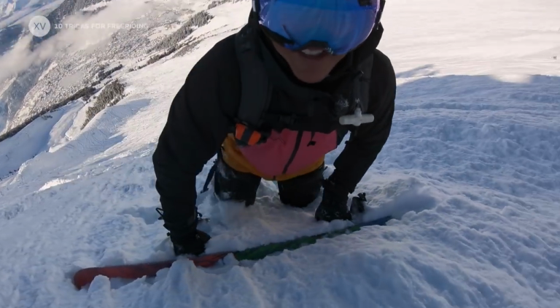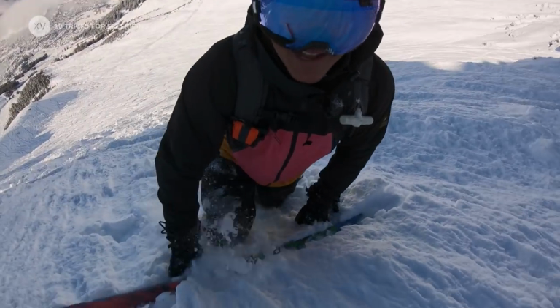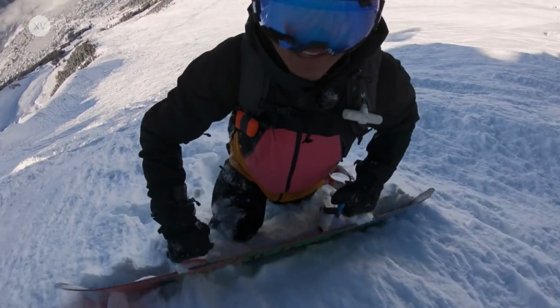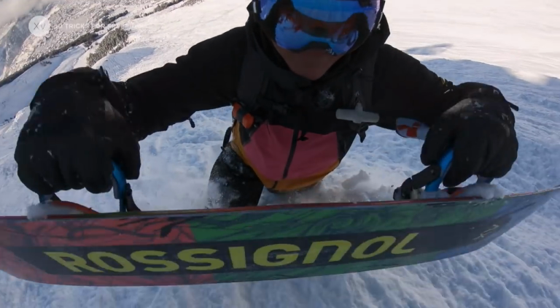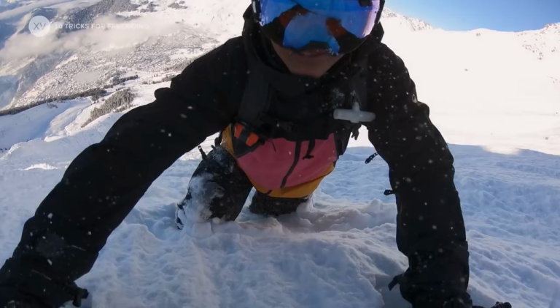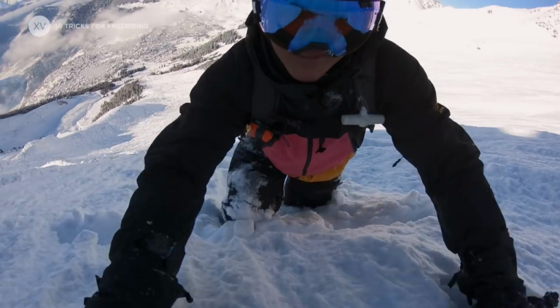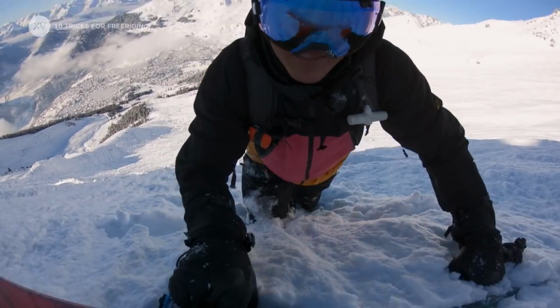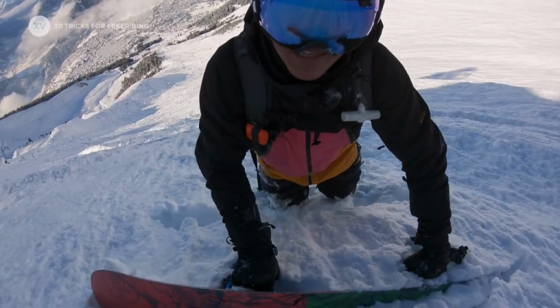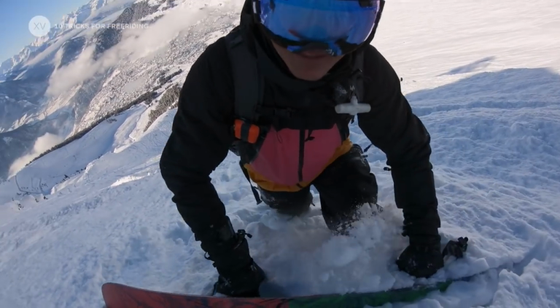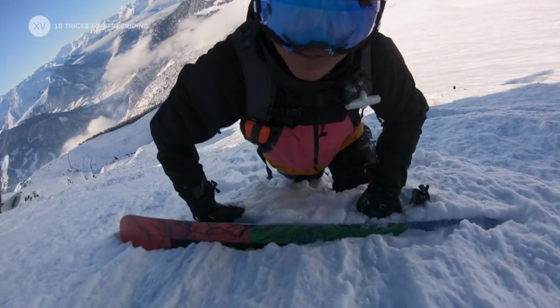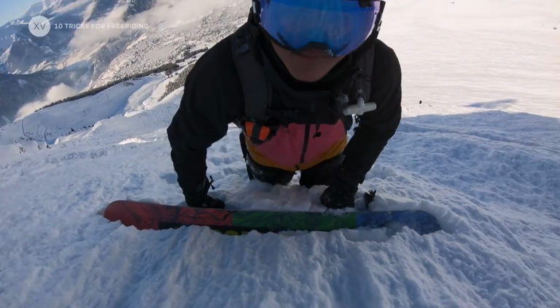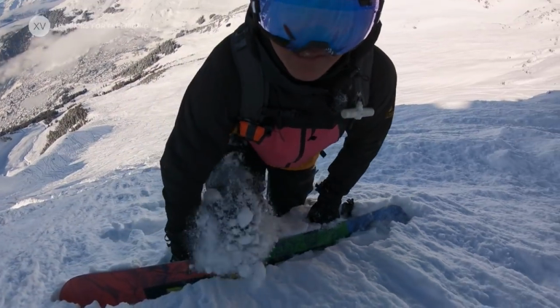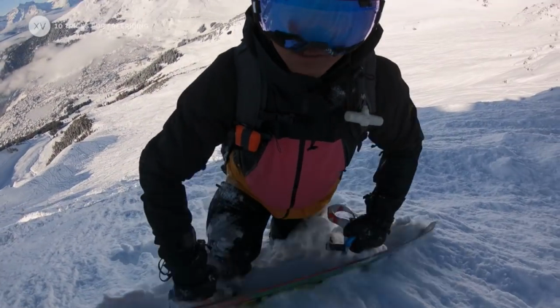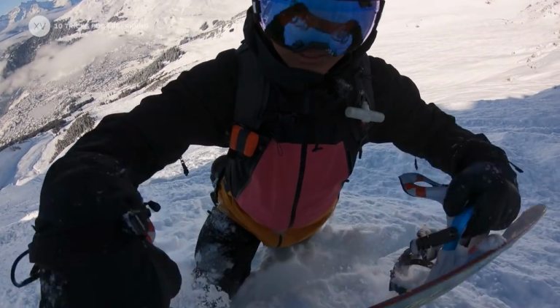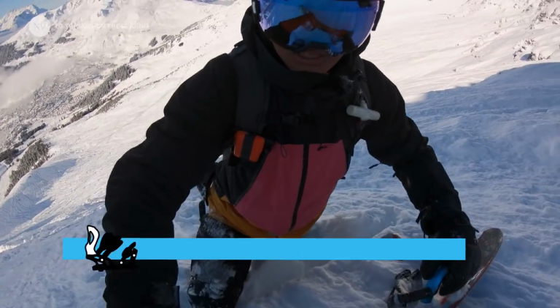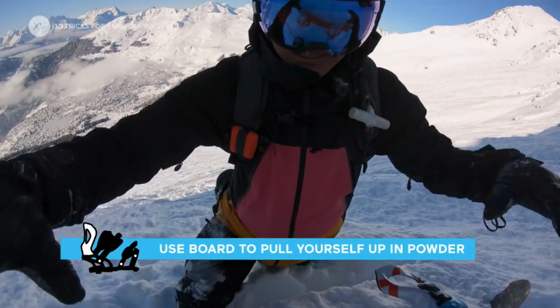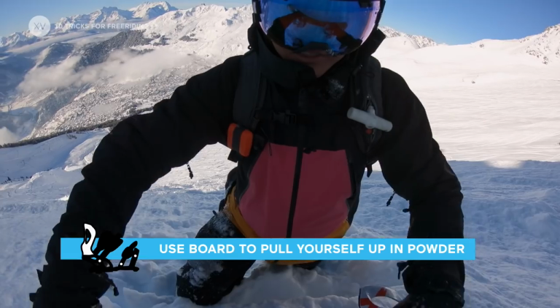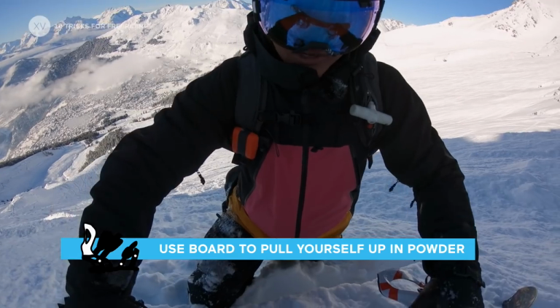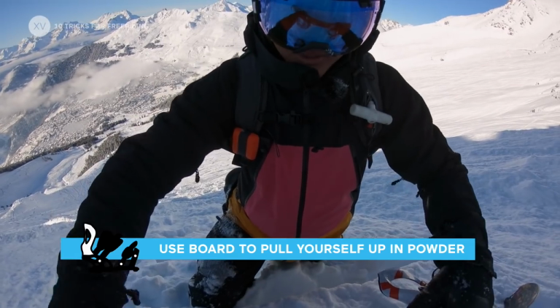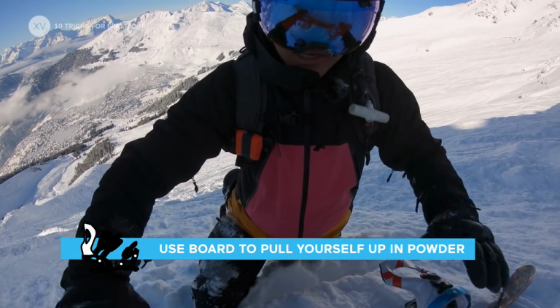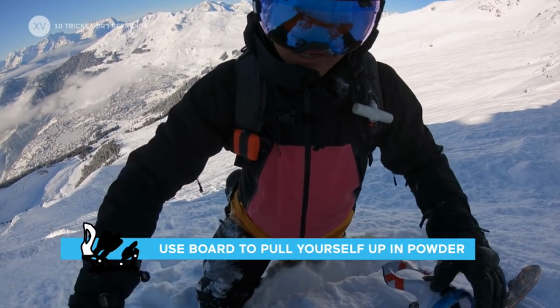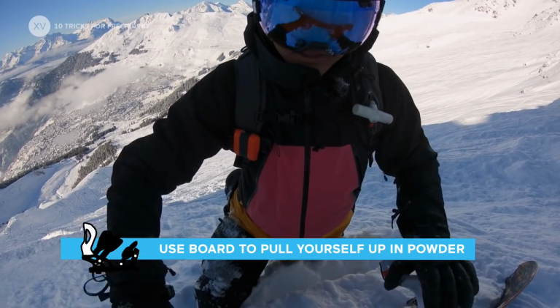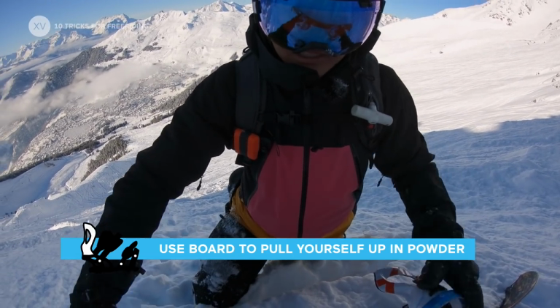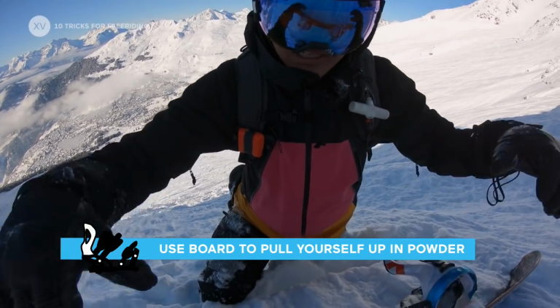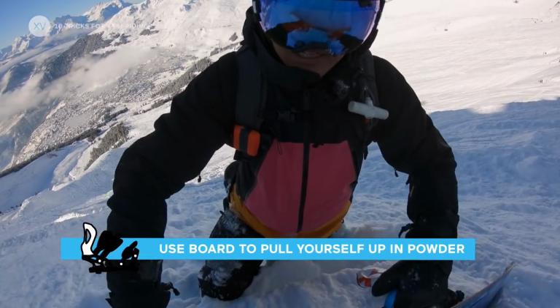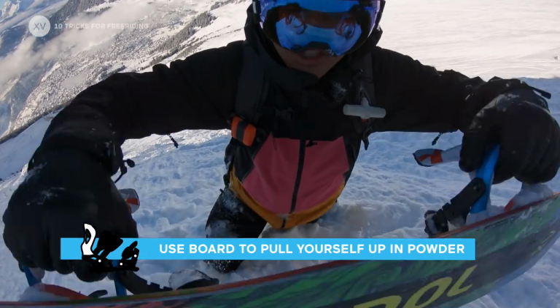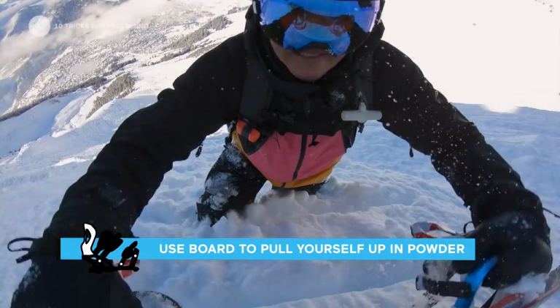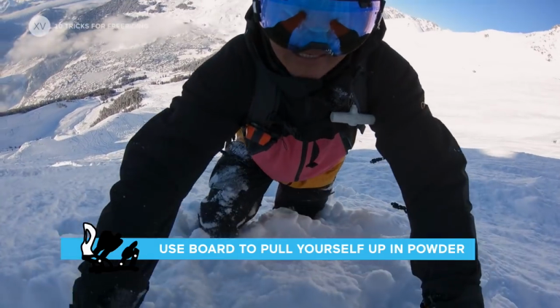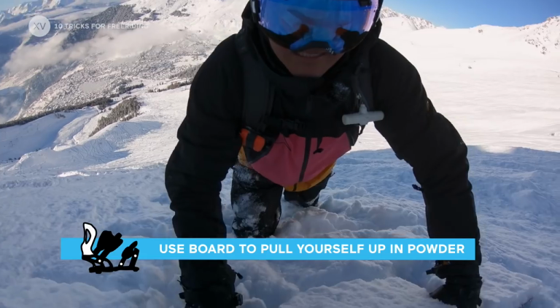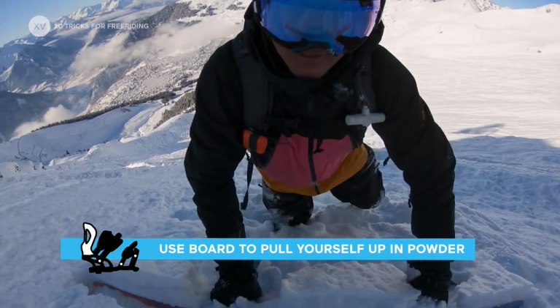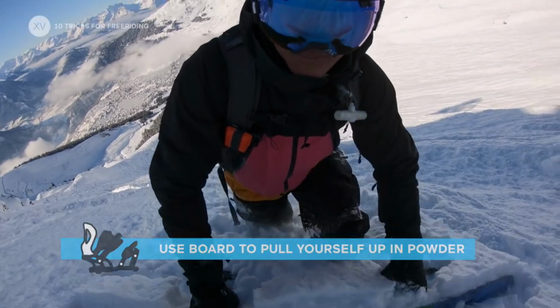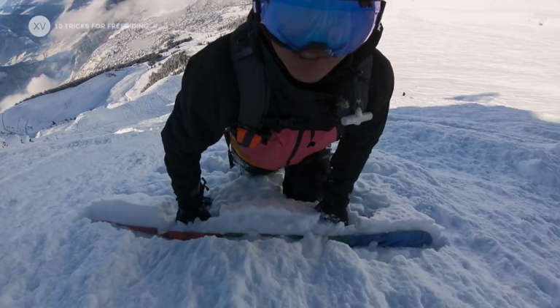Hiking deep pow can be a bit miserable sometimes, so a good way to do it is to grab your board by your heels and then use it as something to pull yourself forward.